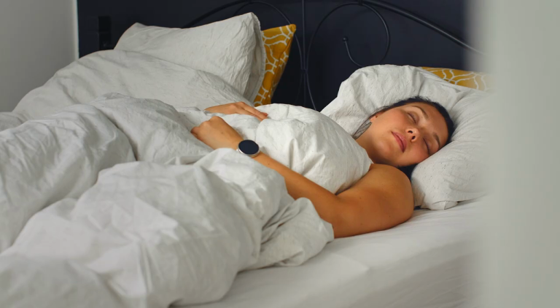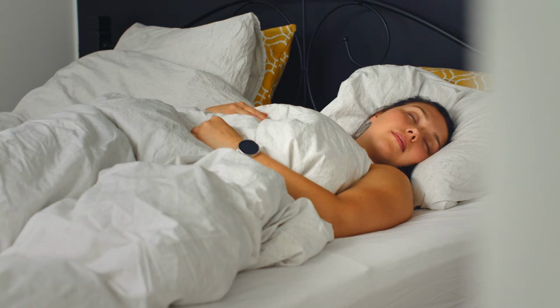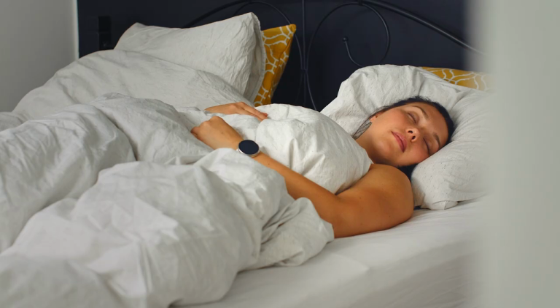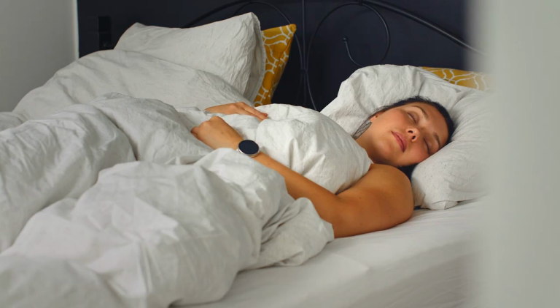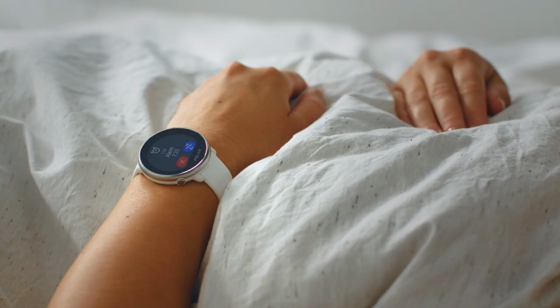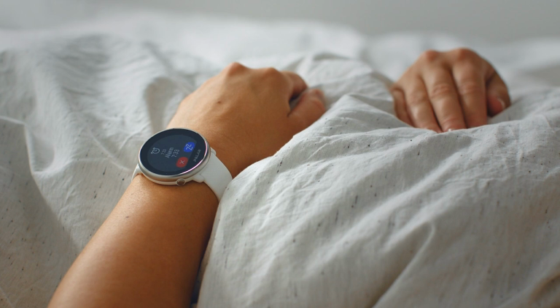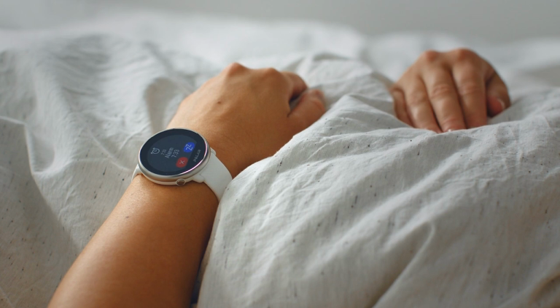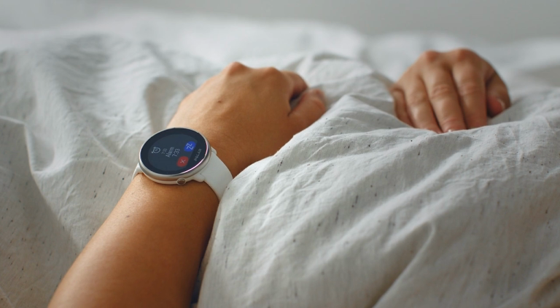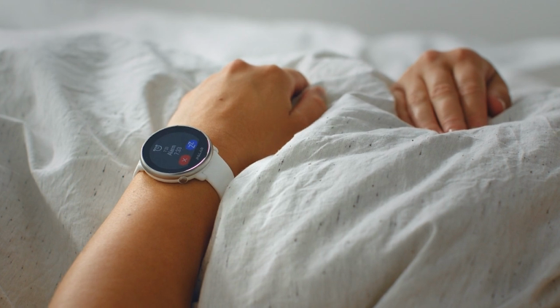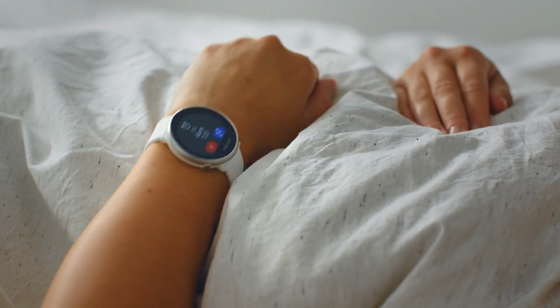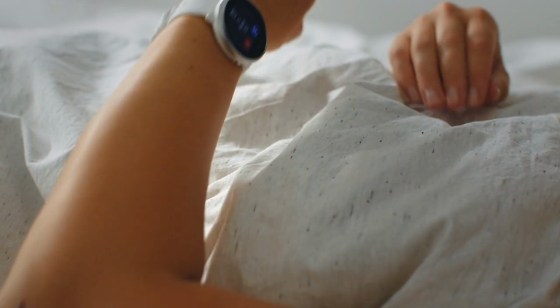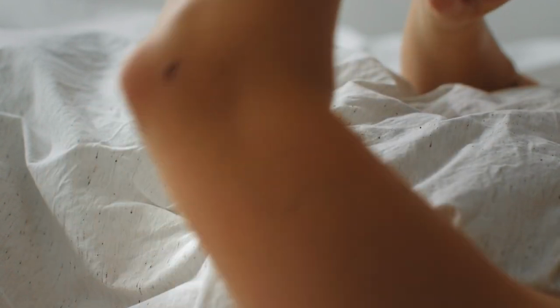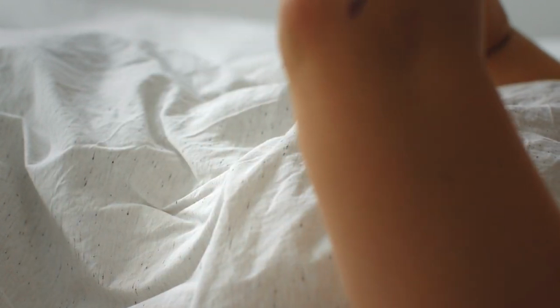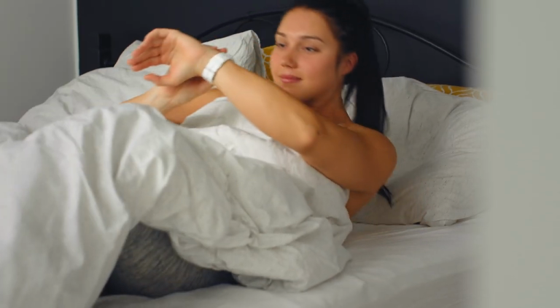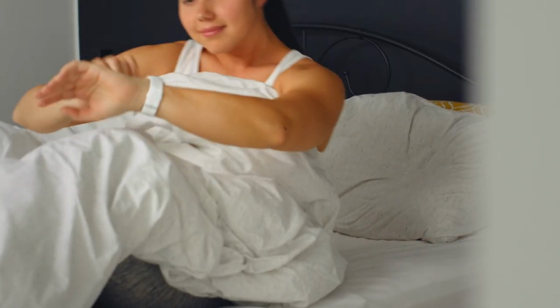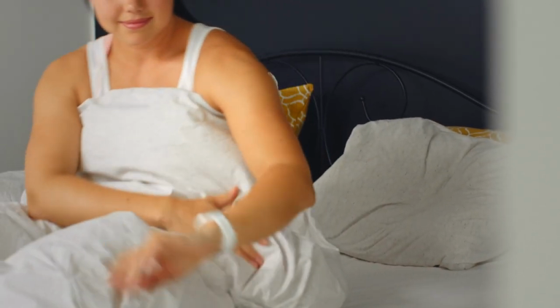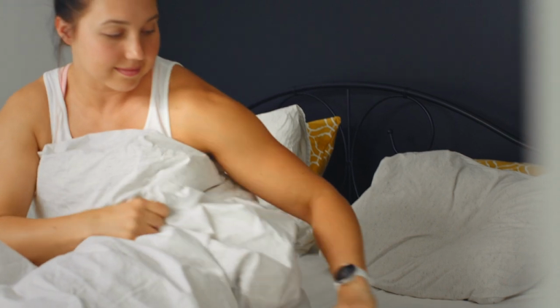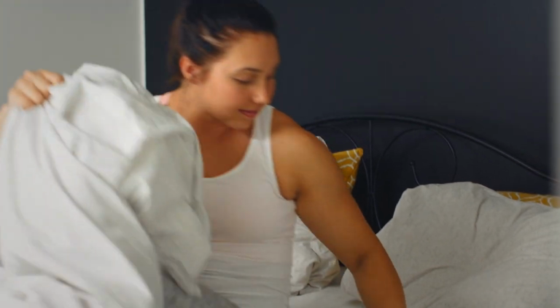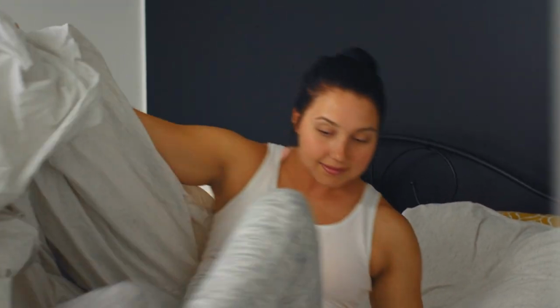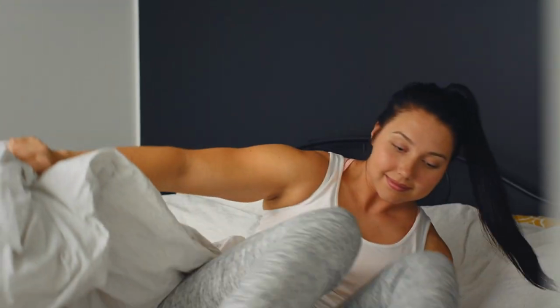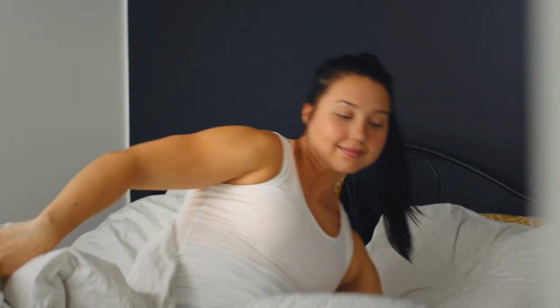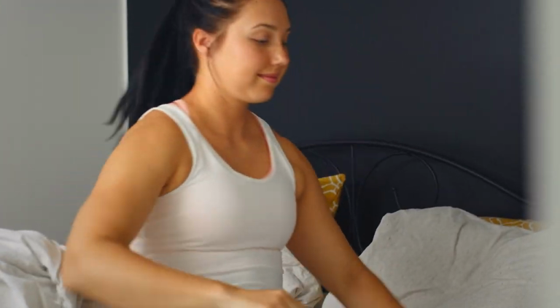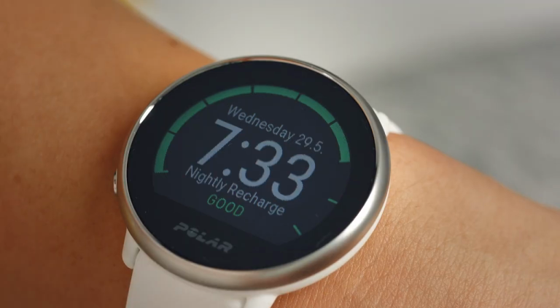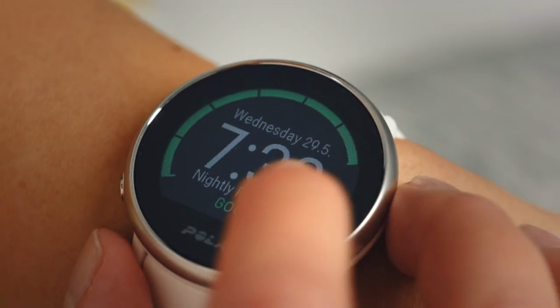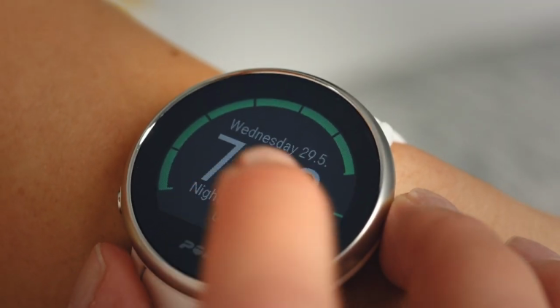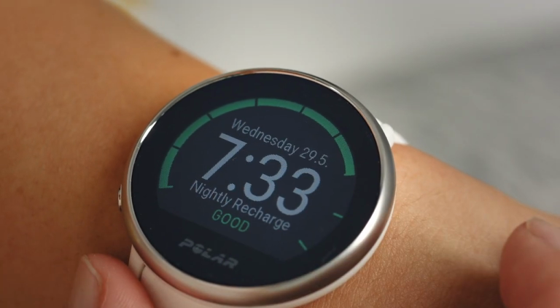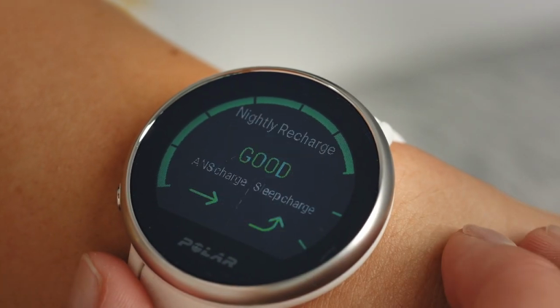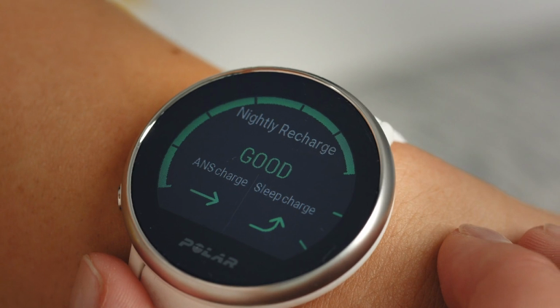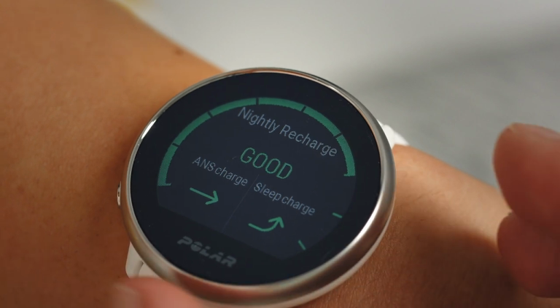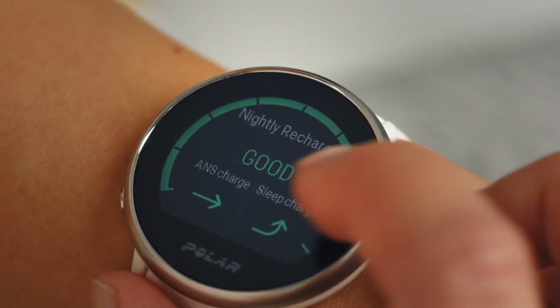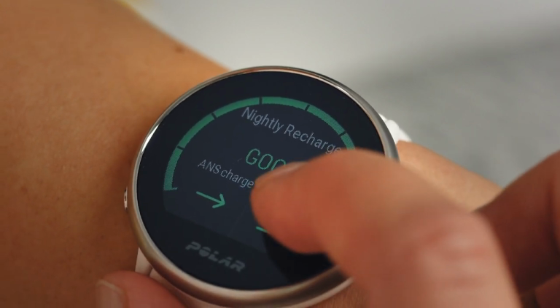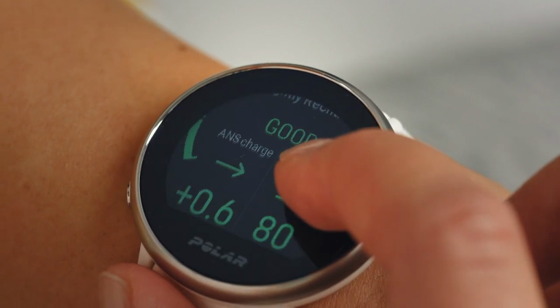Before heading out to train, it's a good idea to check how your body has recovered from training and stress during last night. Your Nightly Recharge status combines automatically measured information on your Autonomic Nervous System and sleep.